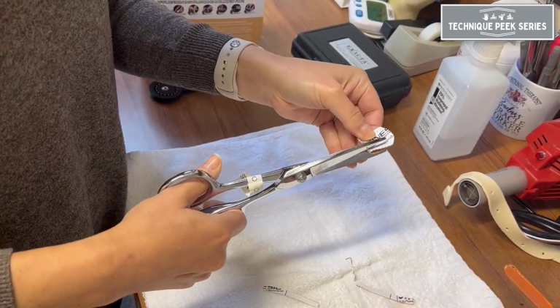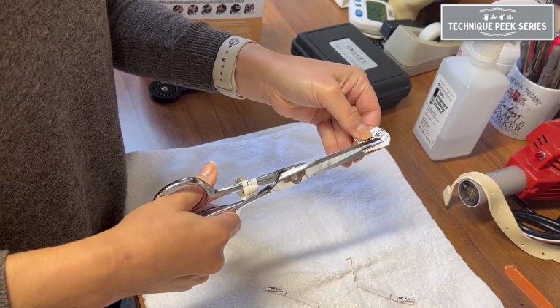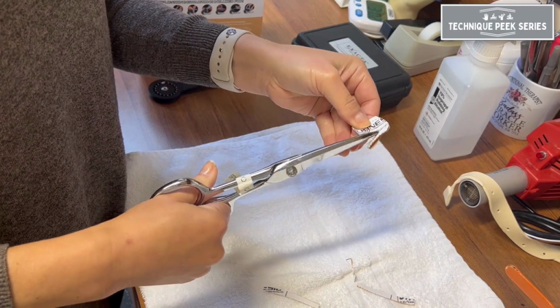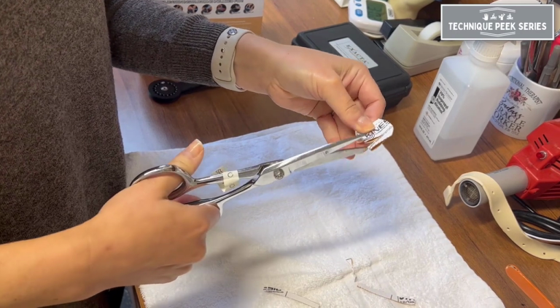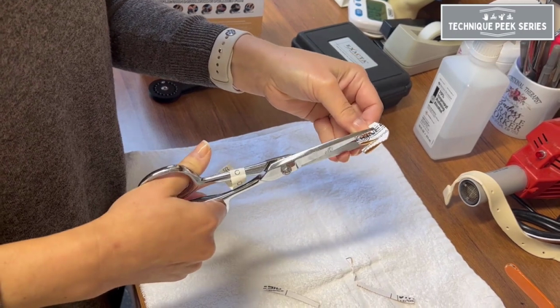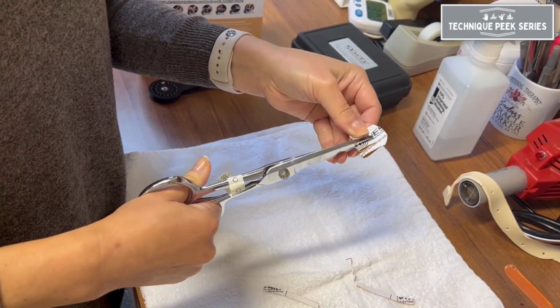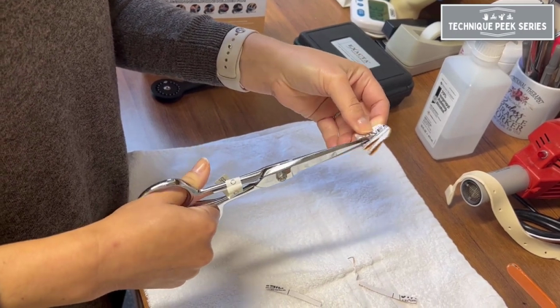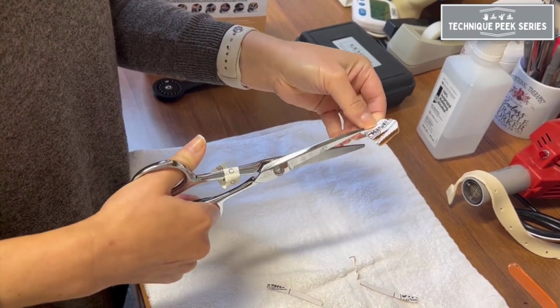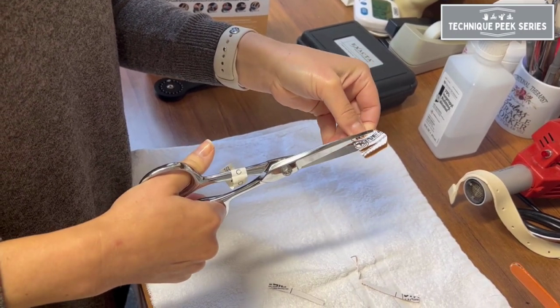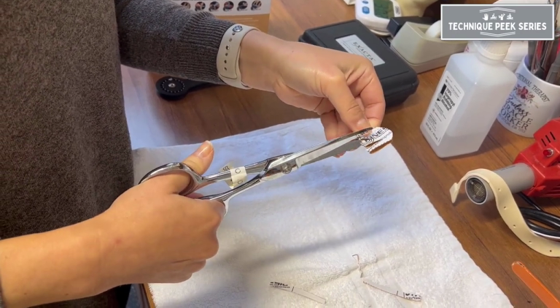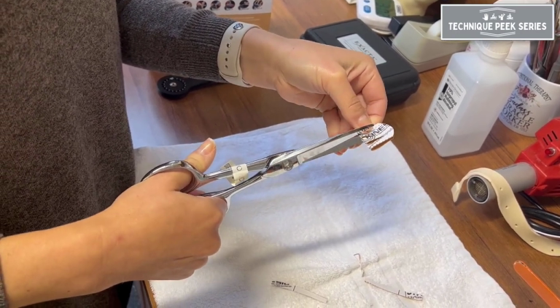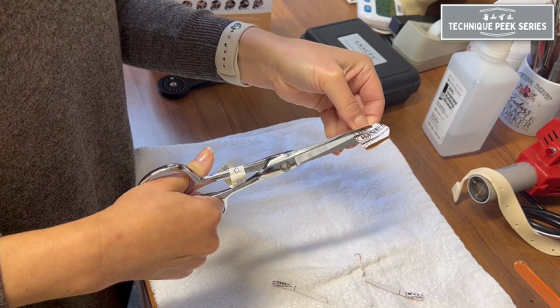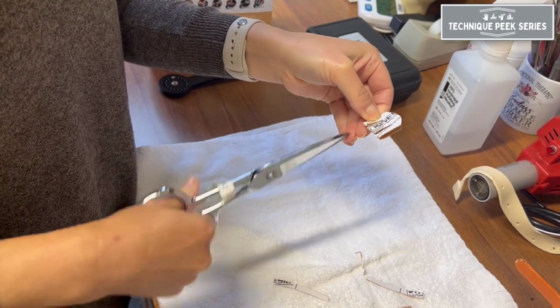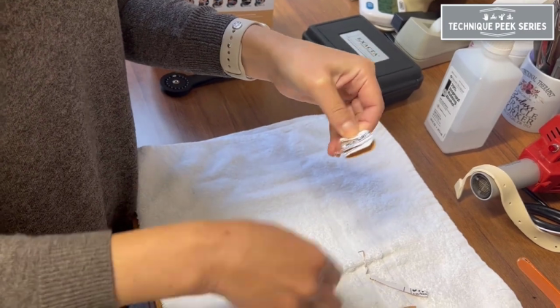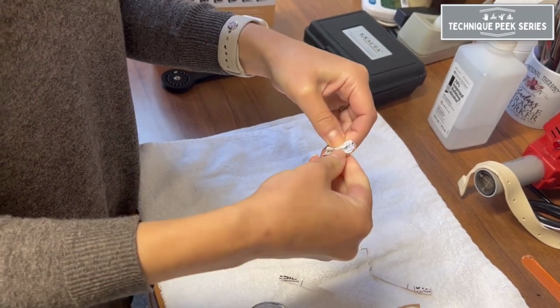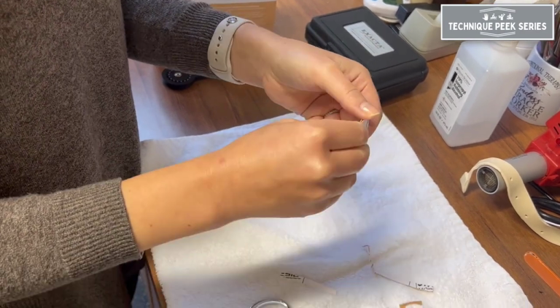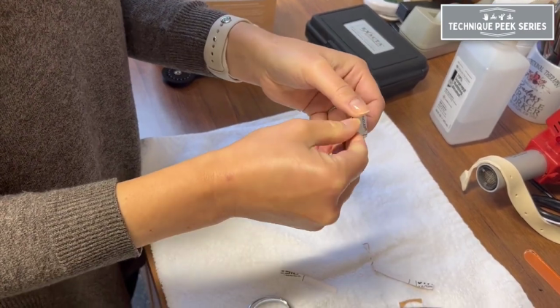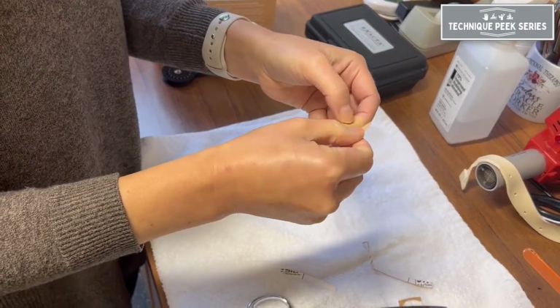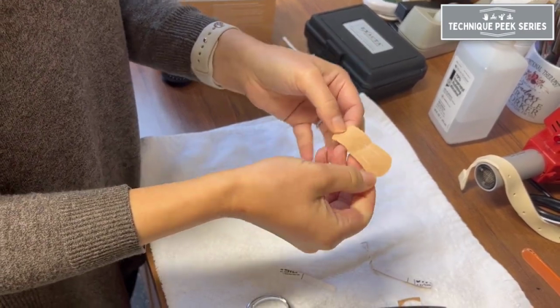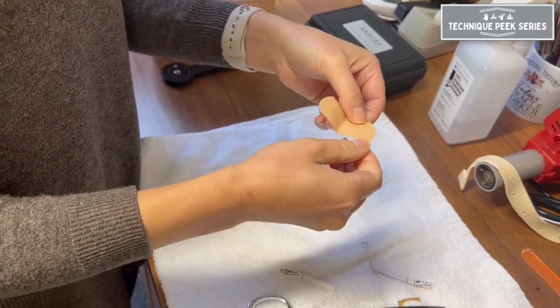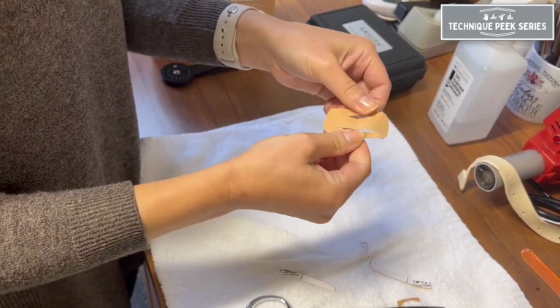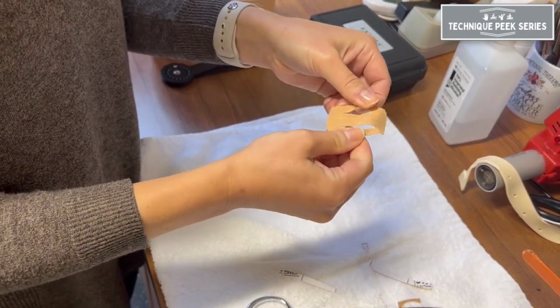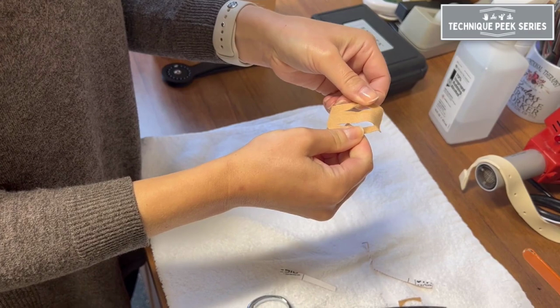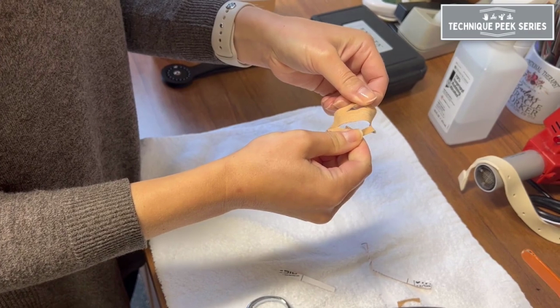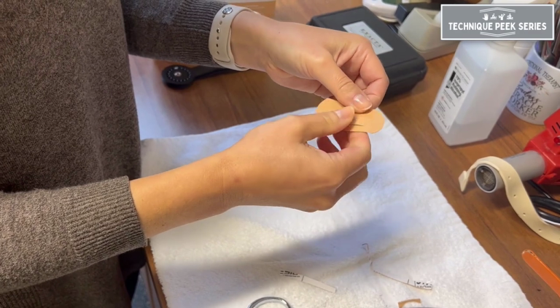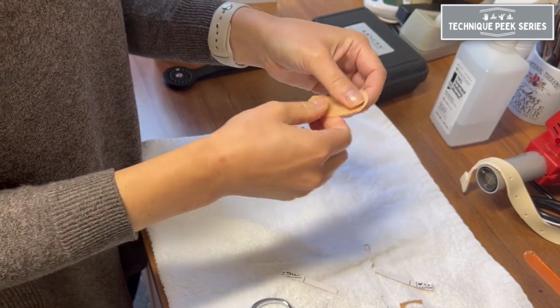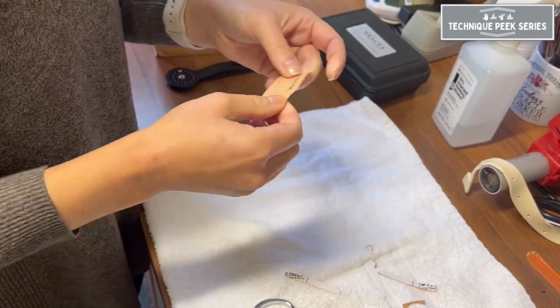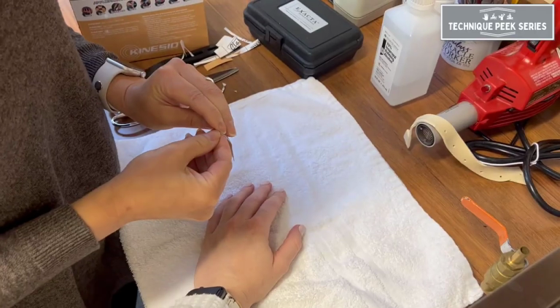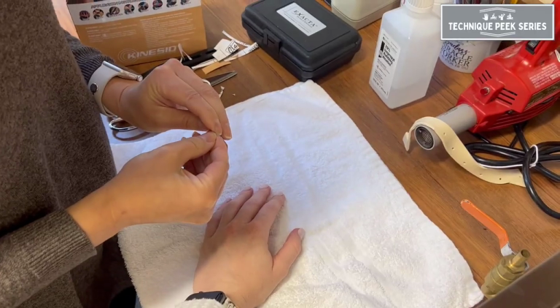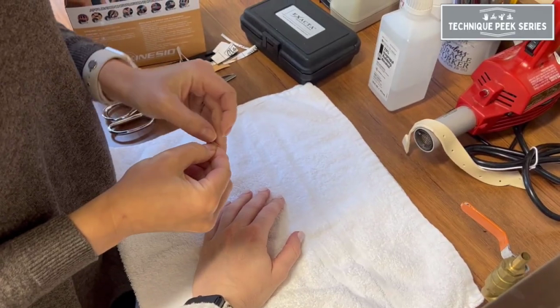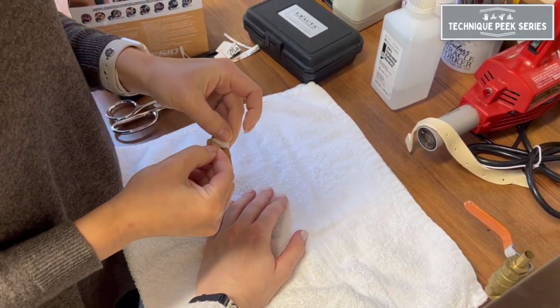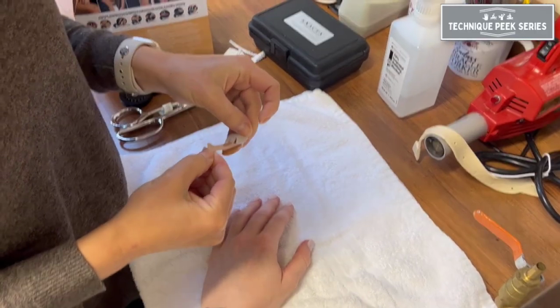The more pieces you cut, the more surface area you will cover and therefore the greater effectiveness your technique will have. Here I have cut four strips, which I will fan out over the dorsal aspect of the PIP joint upon application.